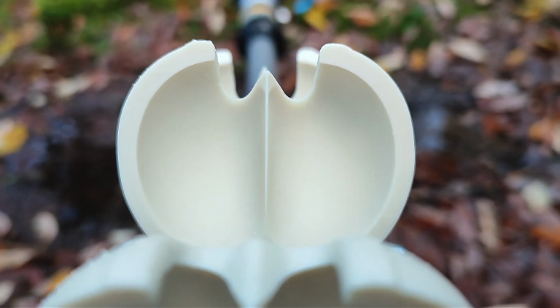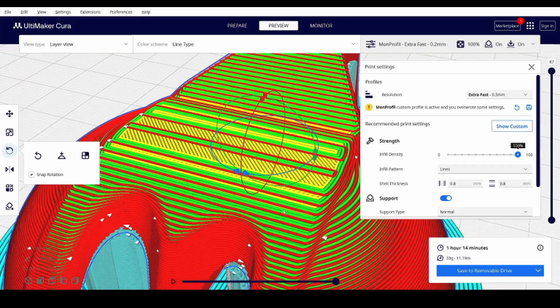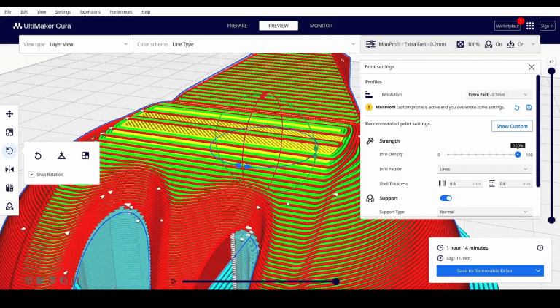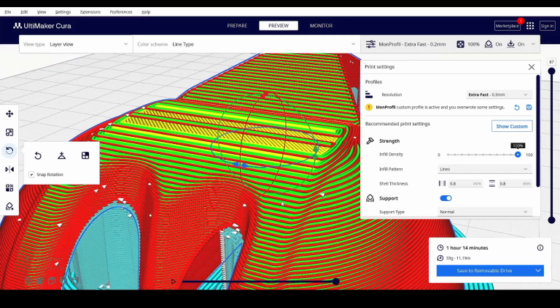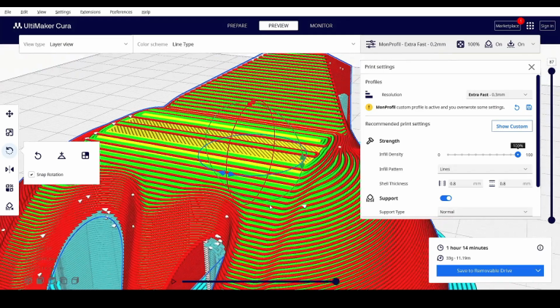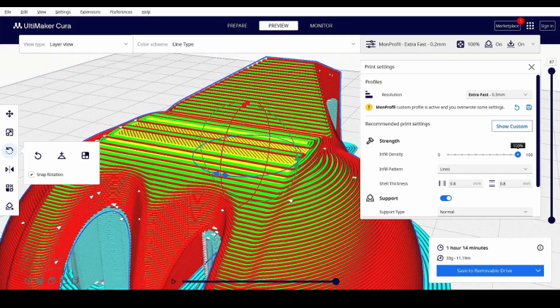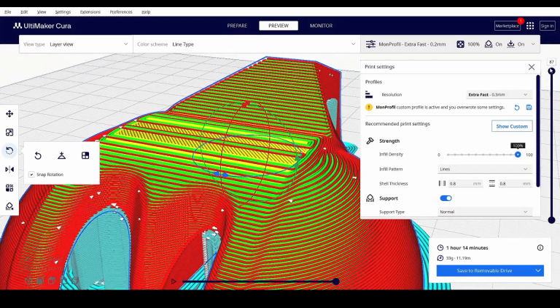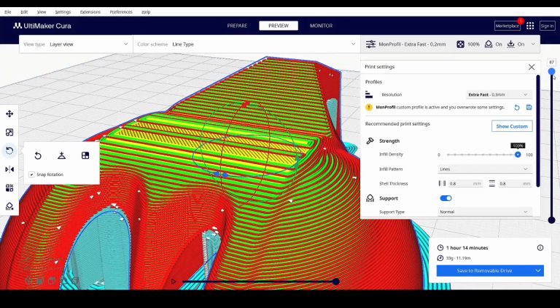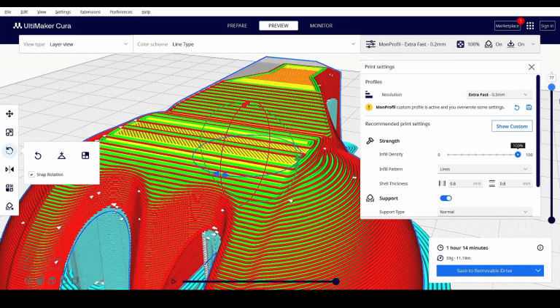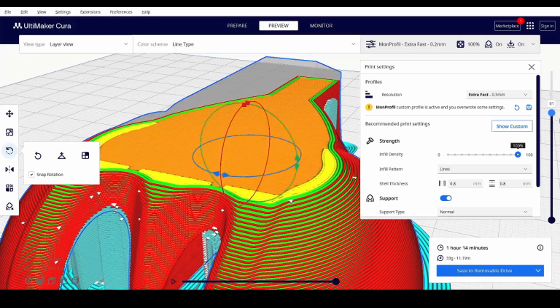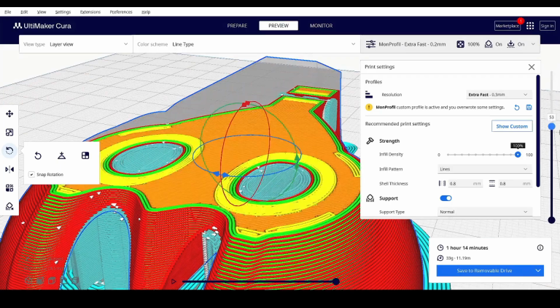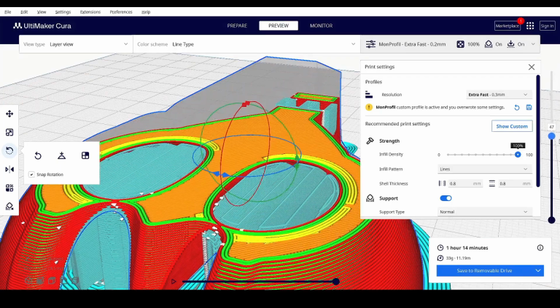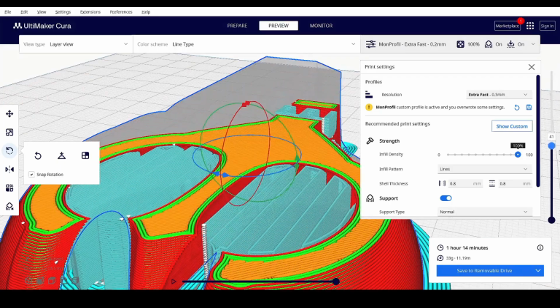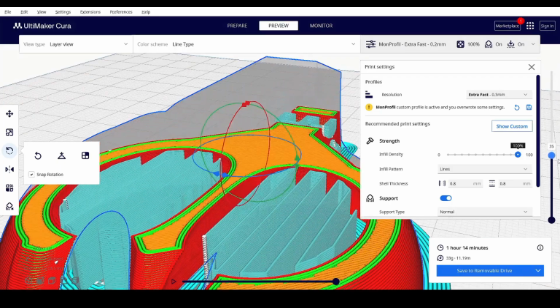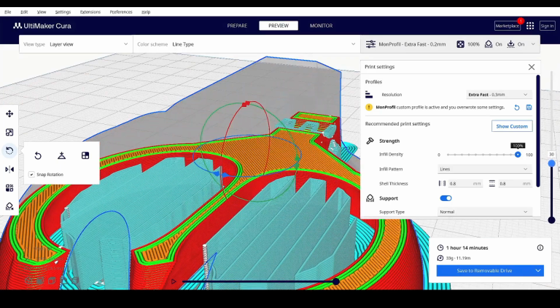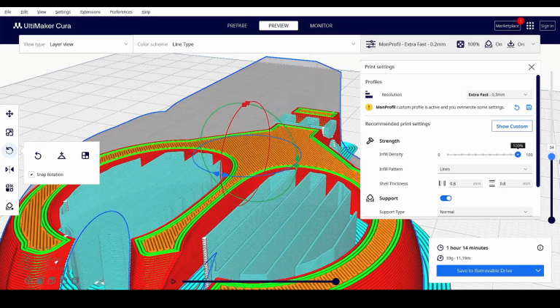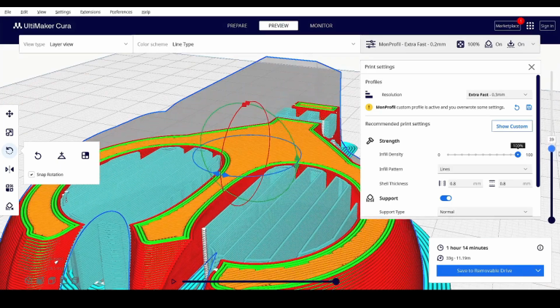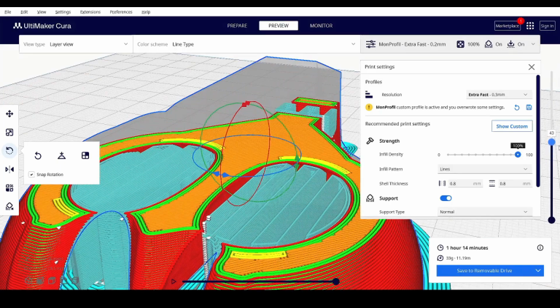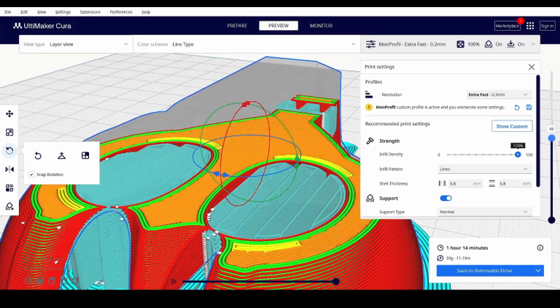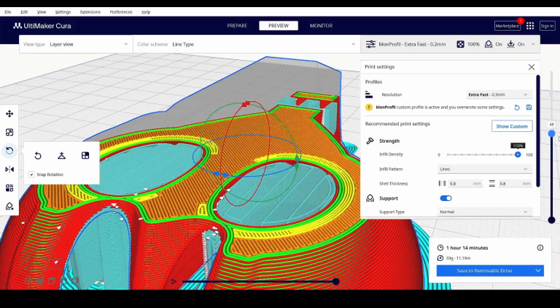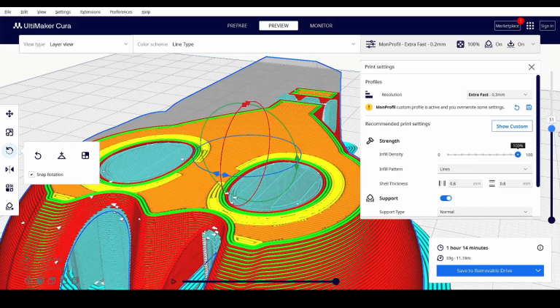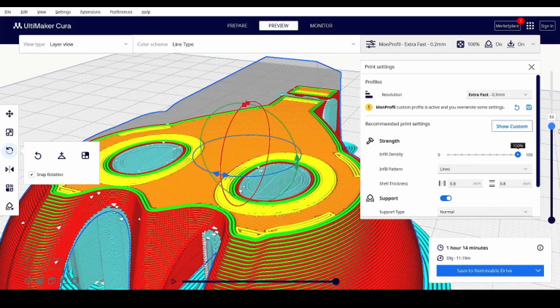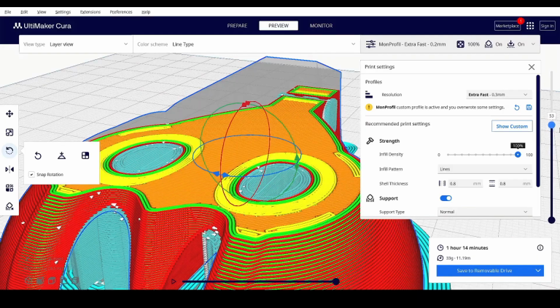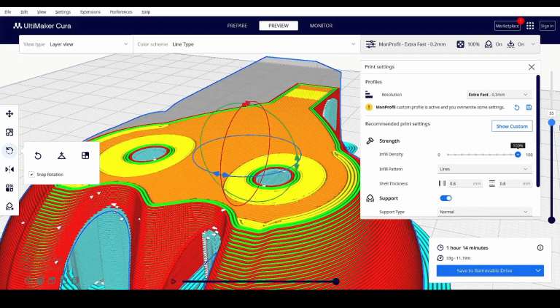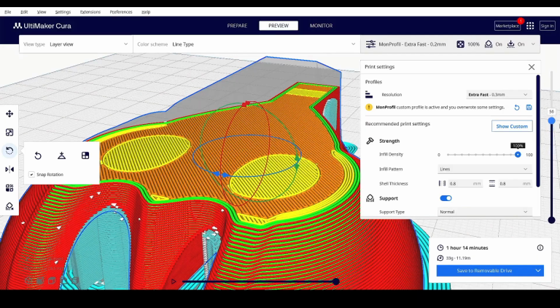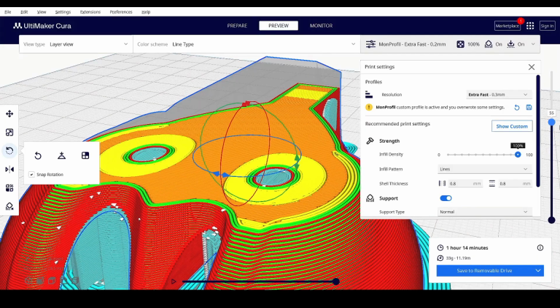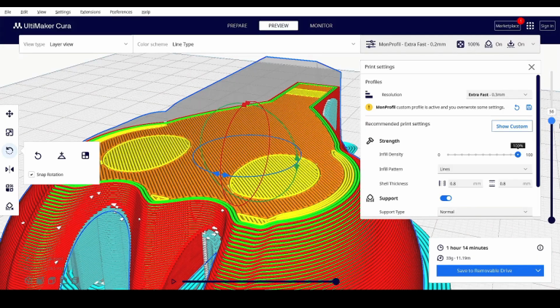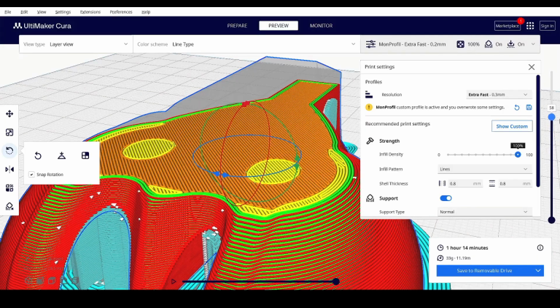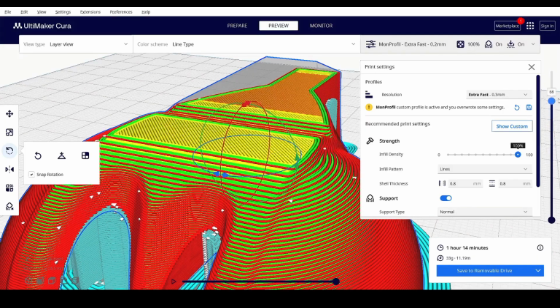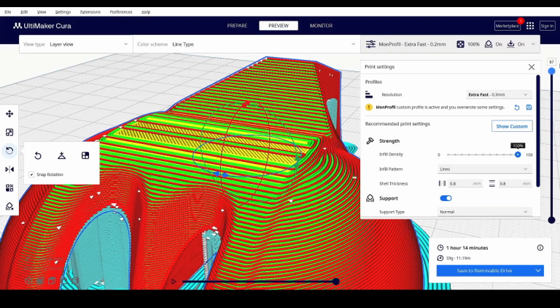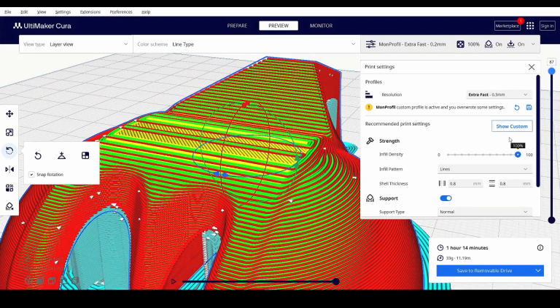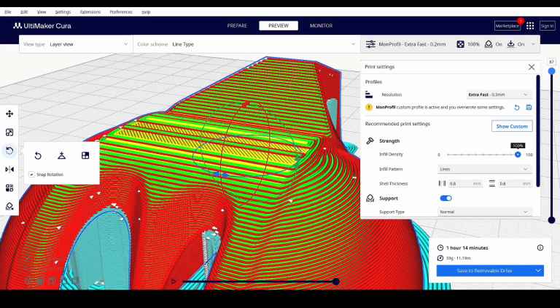I need to 3D print 14 spoons and it takes 1 hour 15 minutes each, even with 0.28mm layer height. With that resolution, it makes the surface really rough, especially because it needs supports.